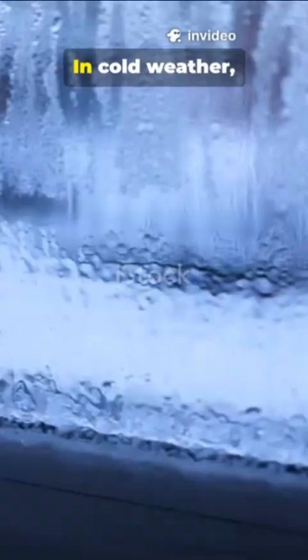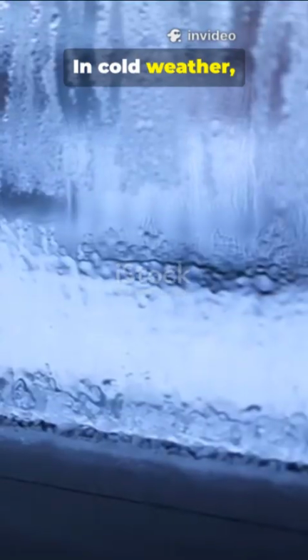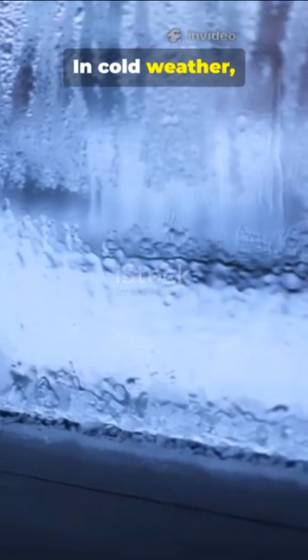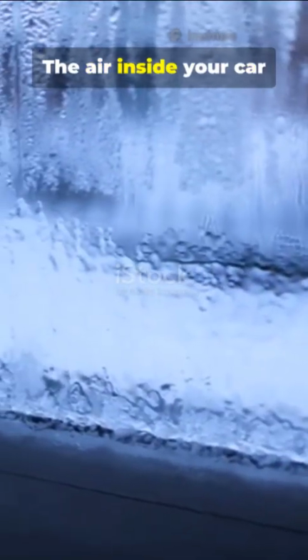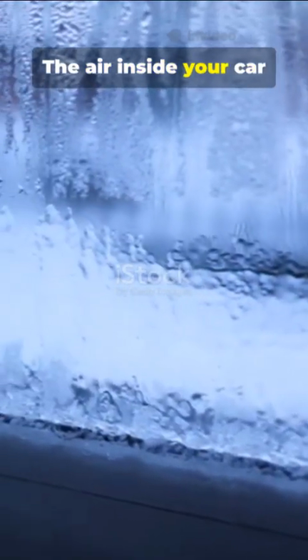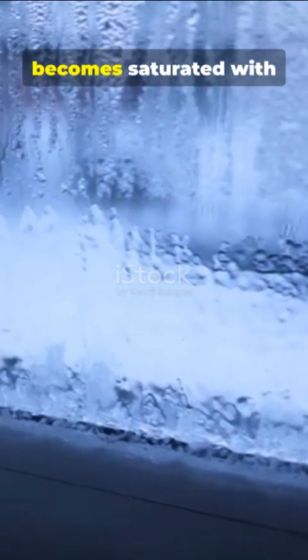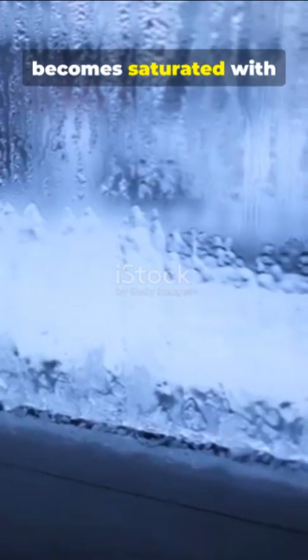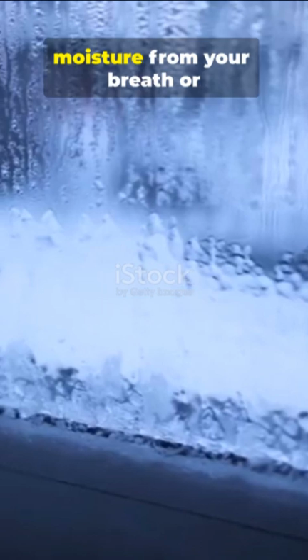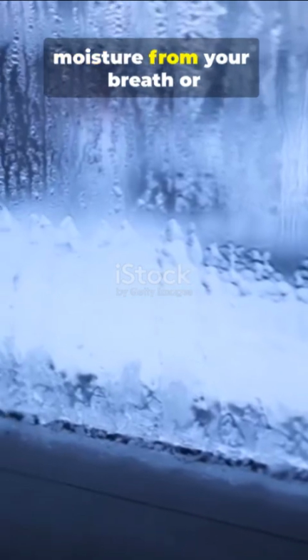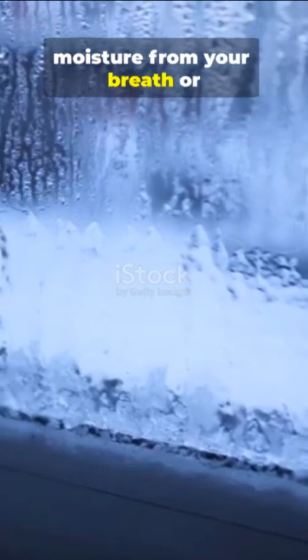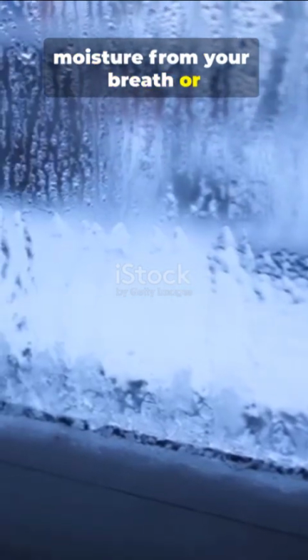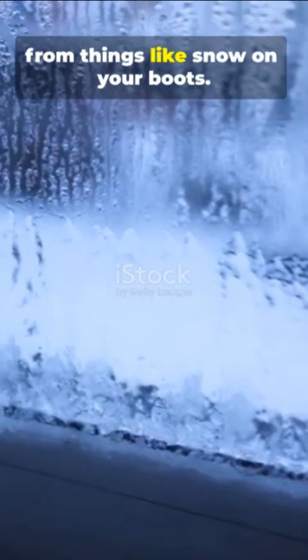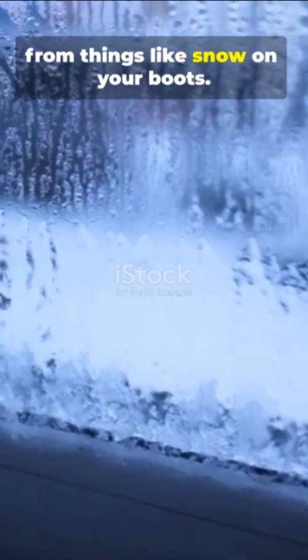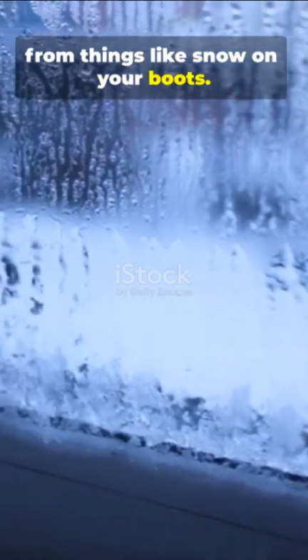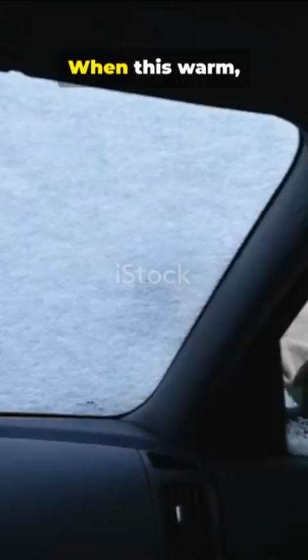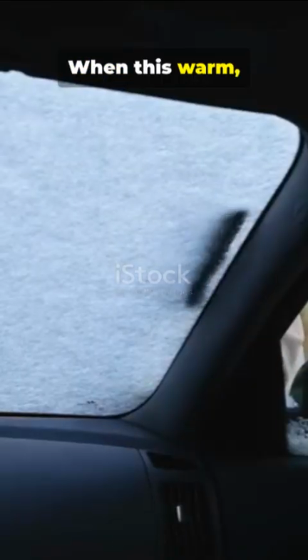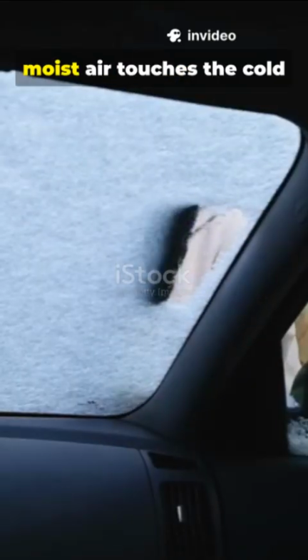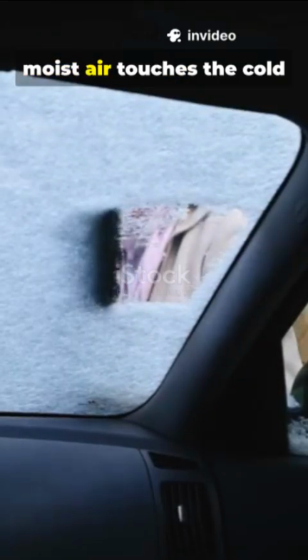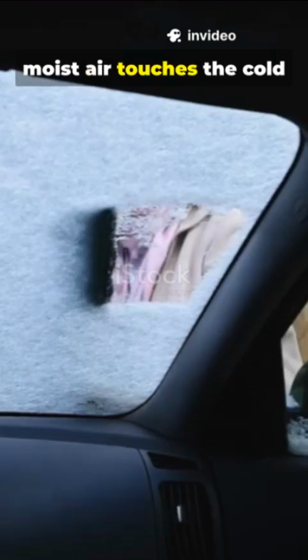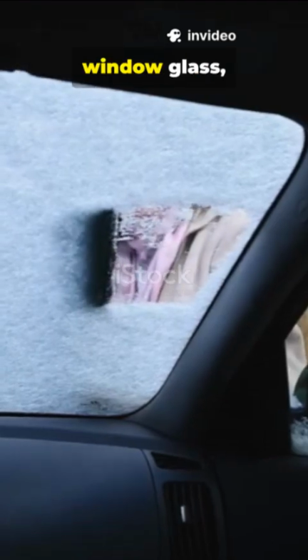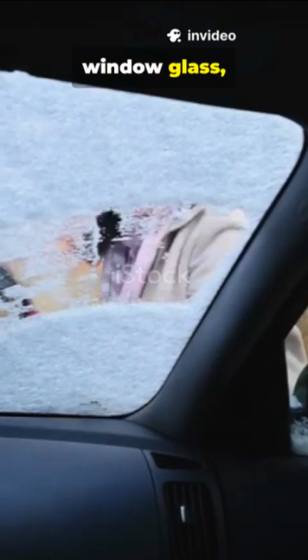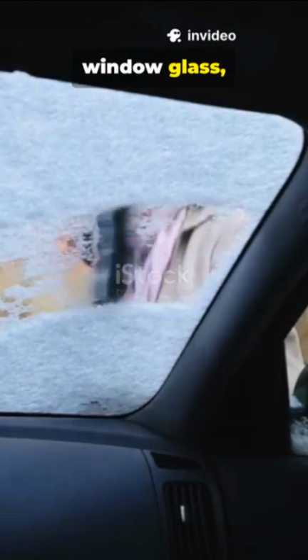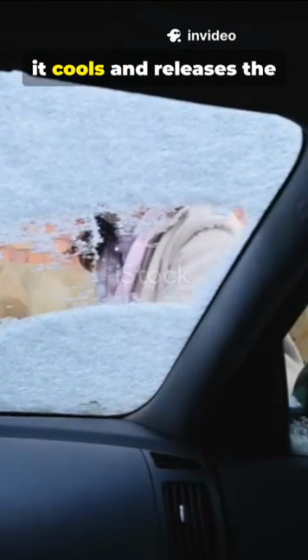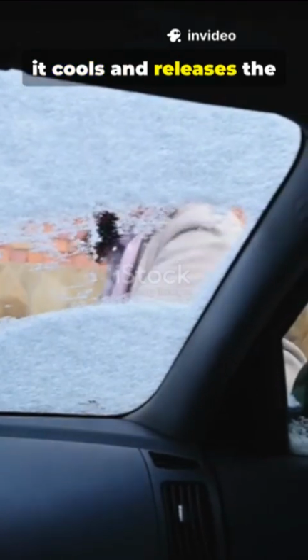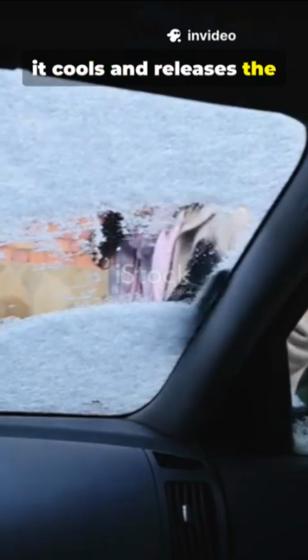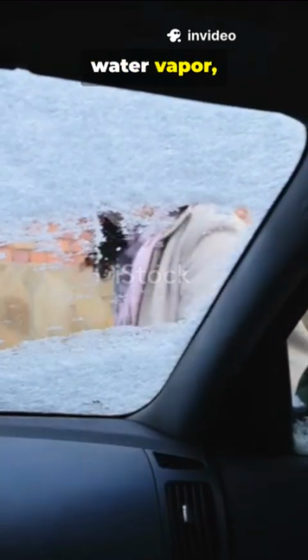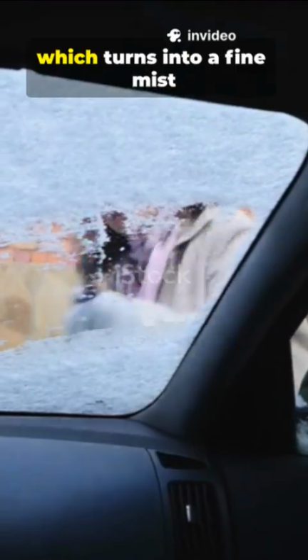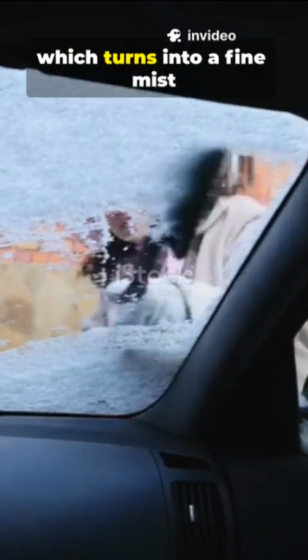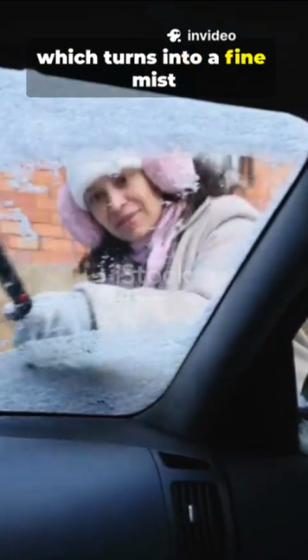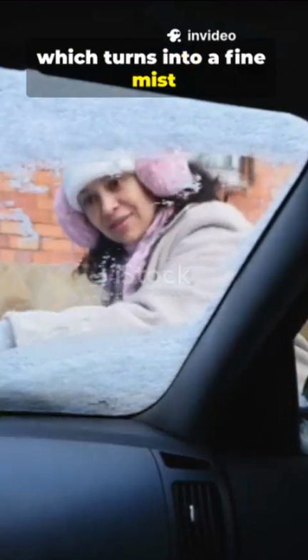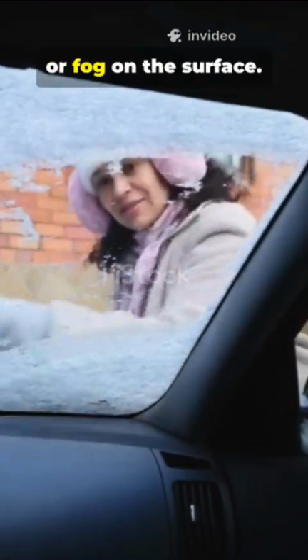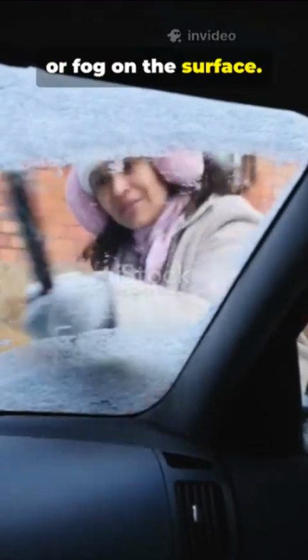In cold weather, the air inside your car becomes saturated with moisture from your breath or from things like snow on your boots. When this warm, moist air touches the cold window glass, it cools and releases the water vapor, which turns into a fine mist or fog on the surface.